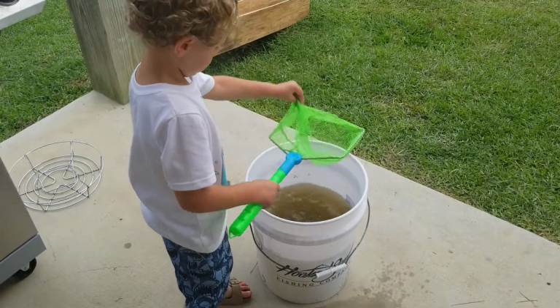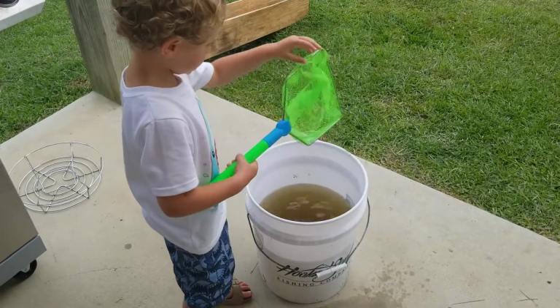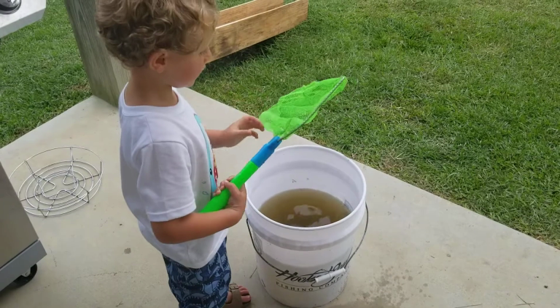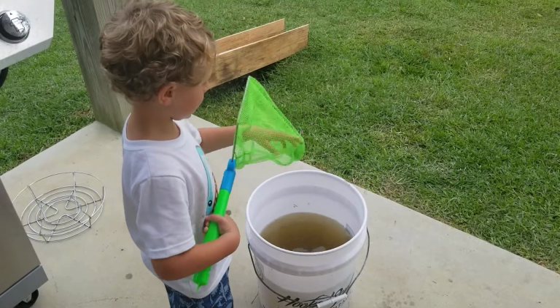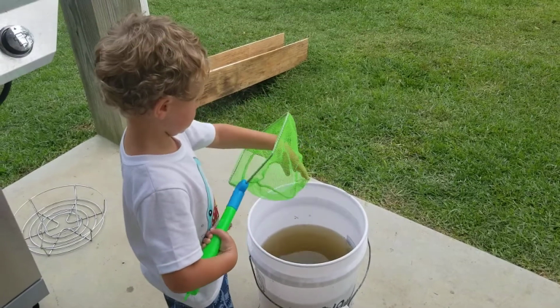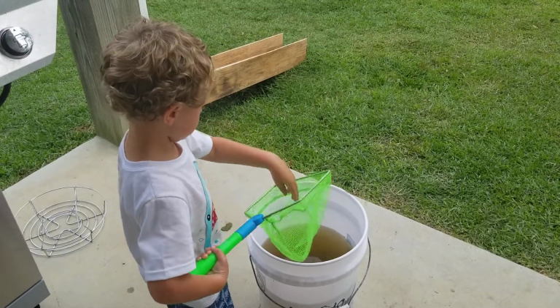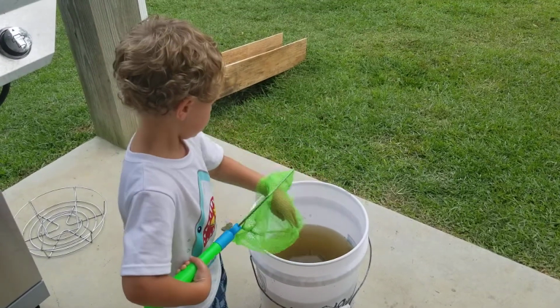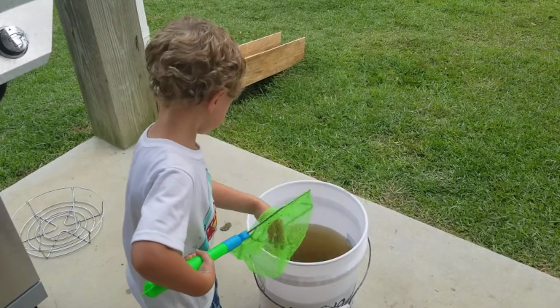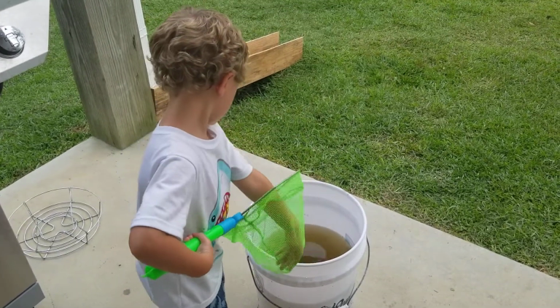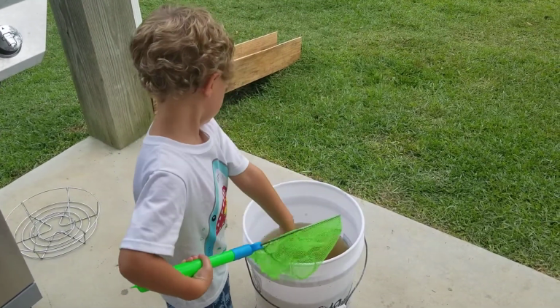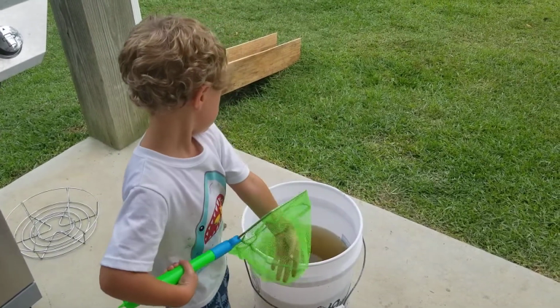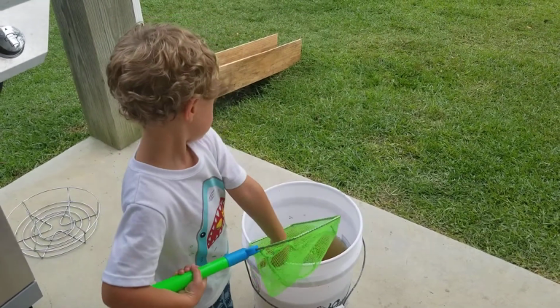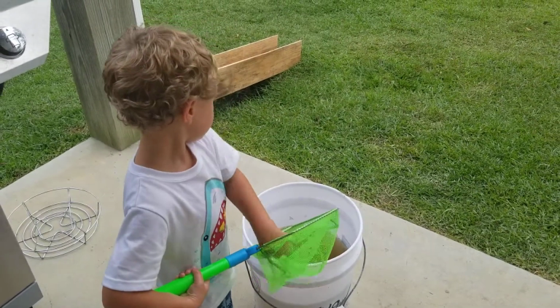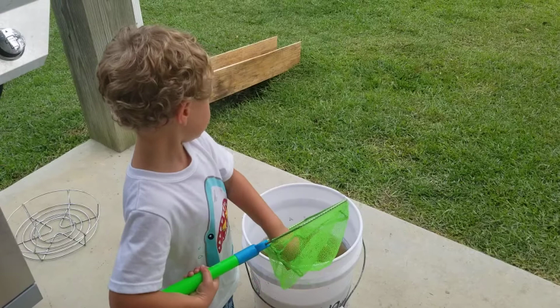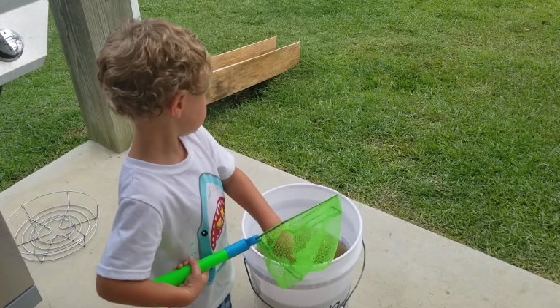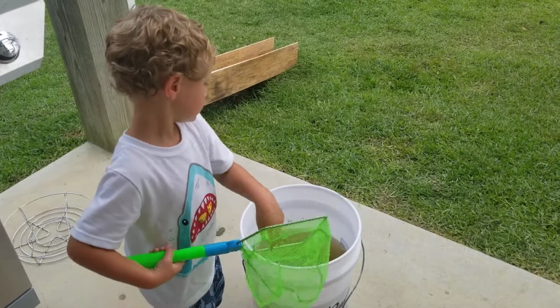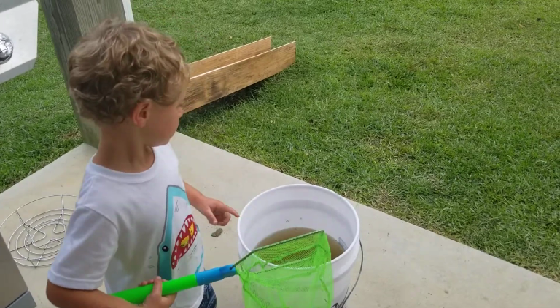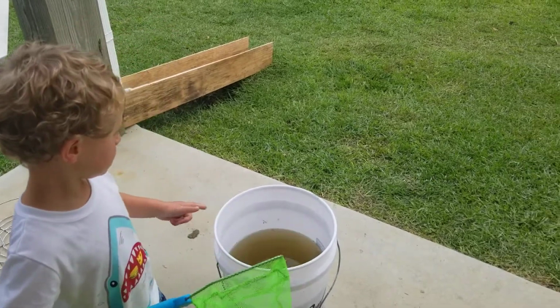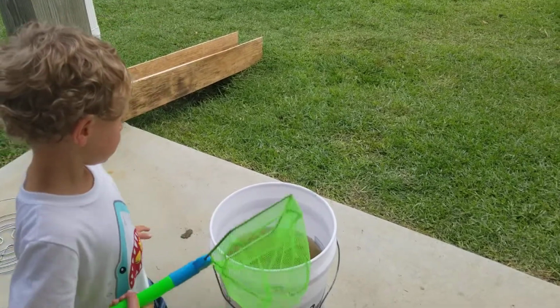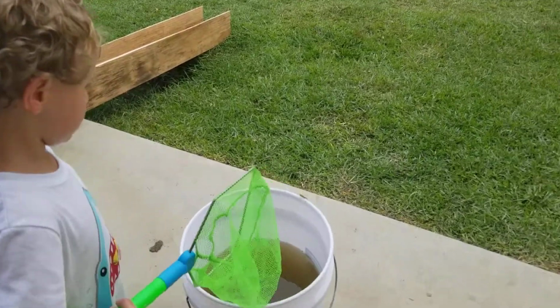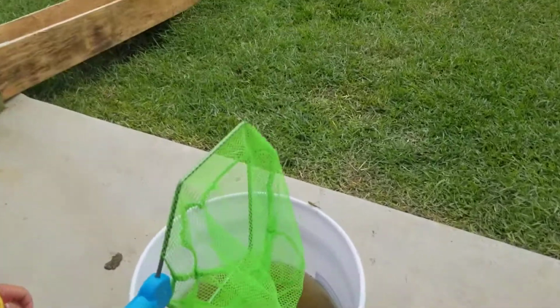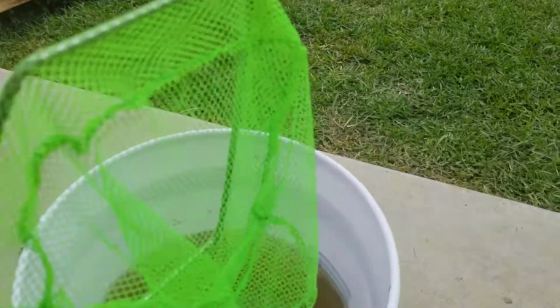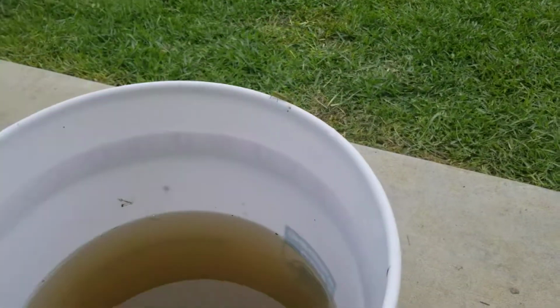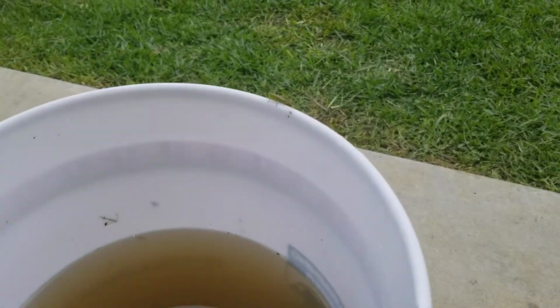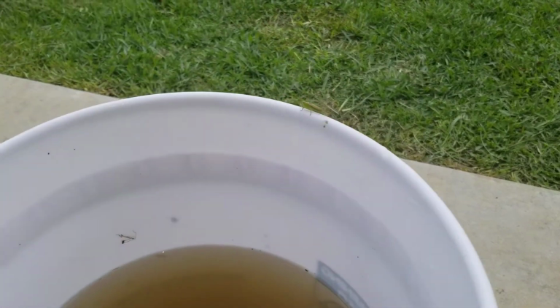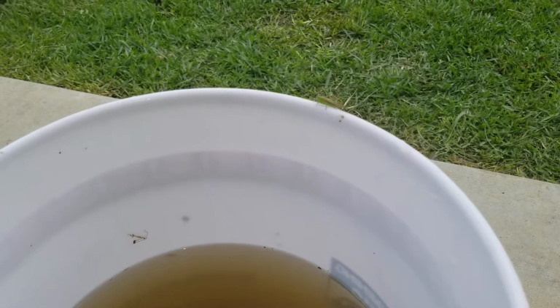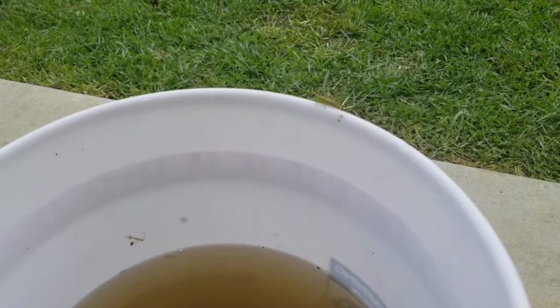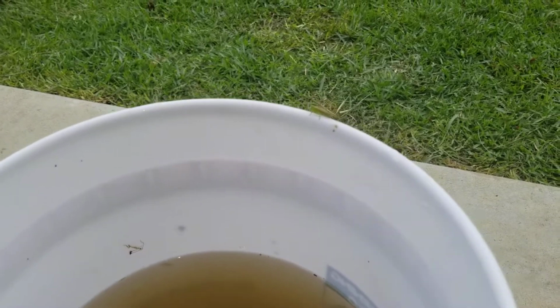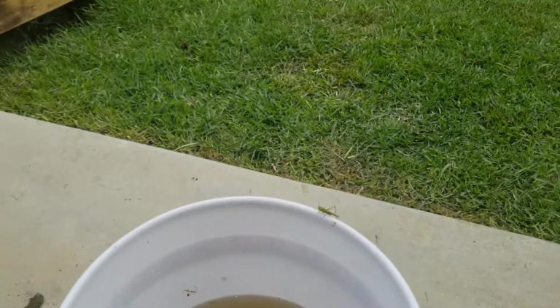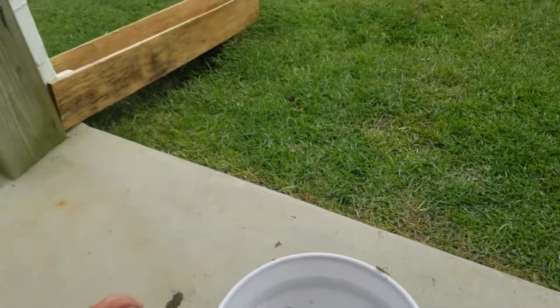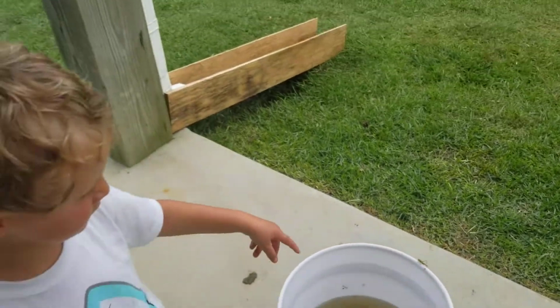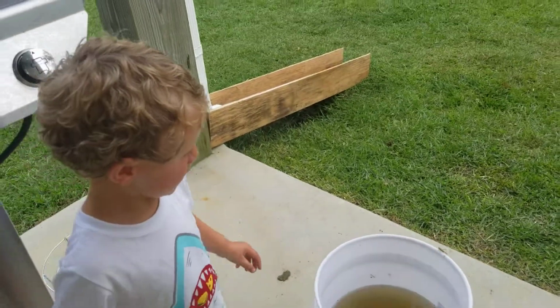I see them on your daddy. Go show Daddy. A hopper — there's a baby grasshopper. A baby grasshopper. Yep, that's him.